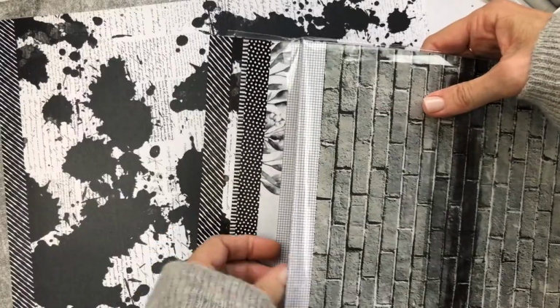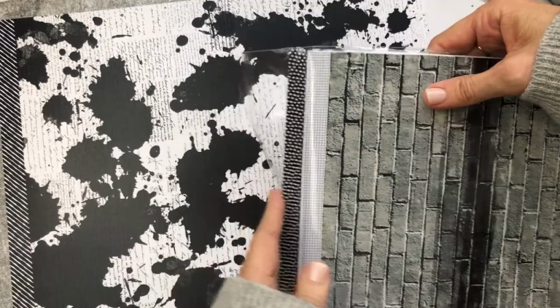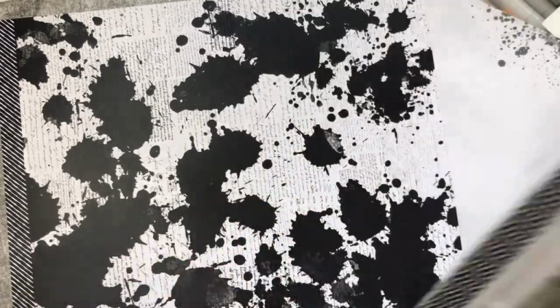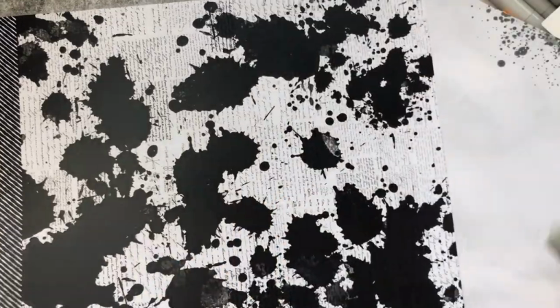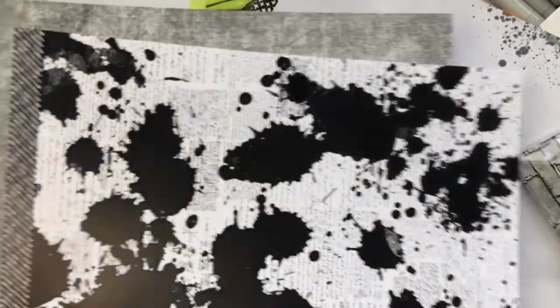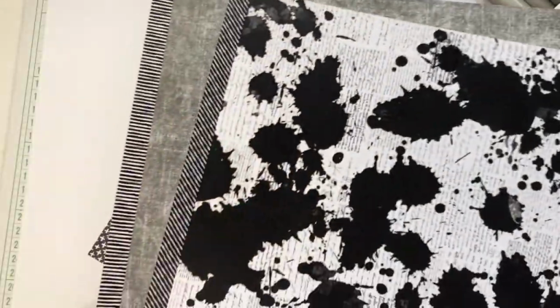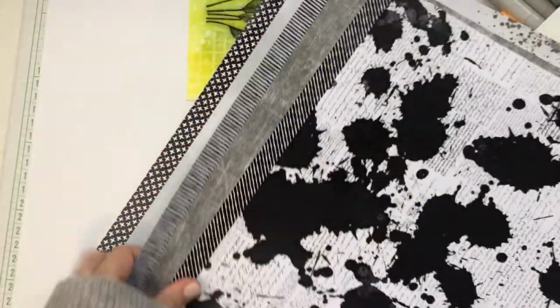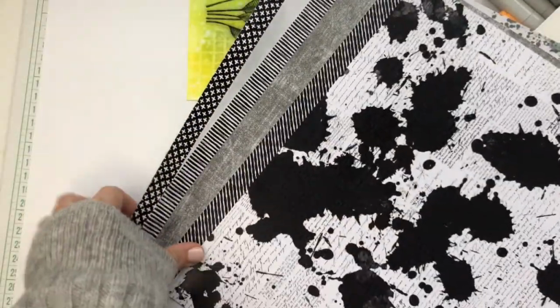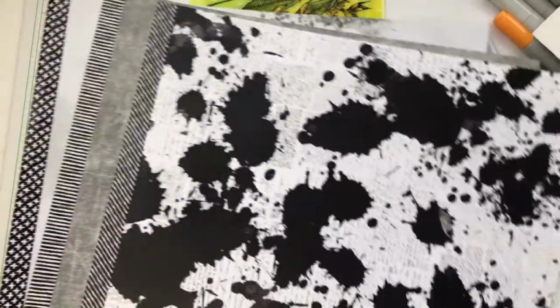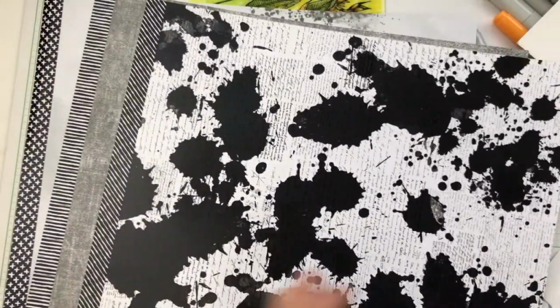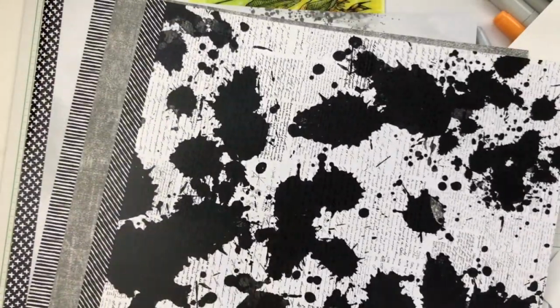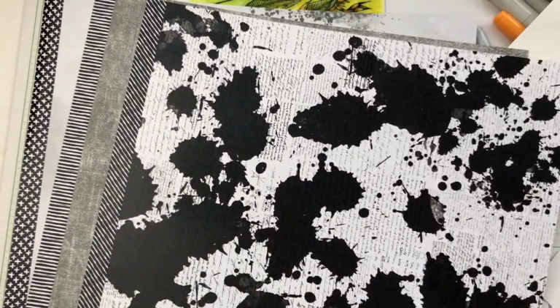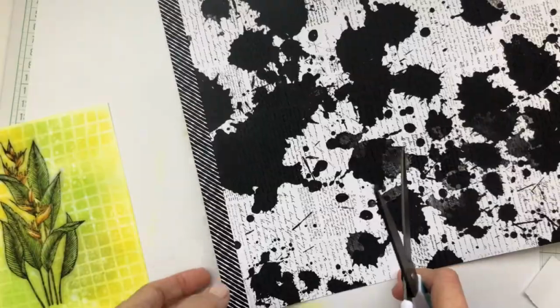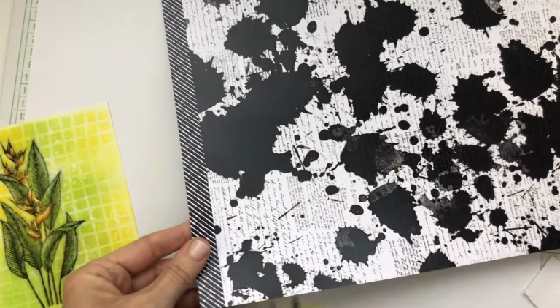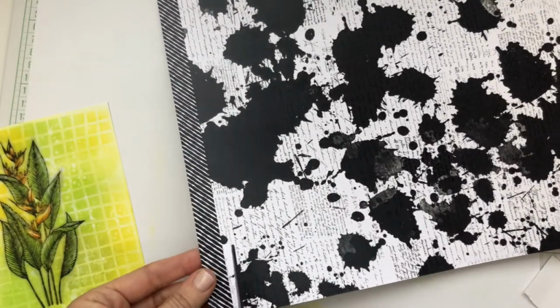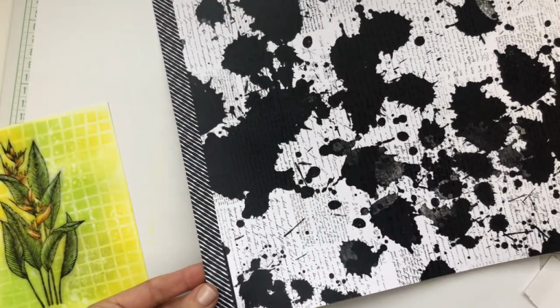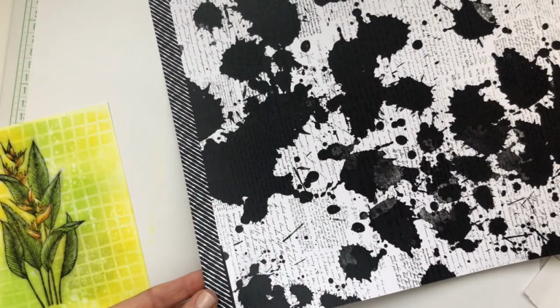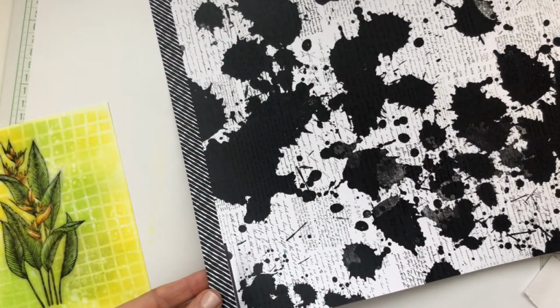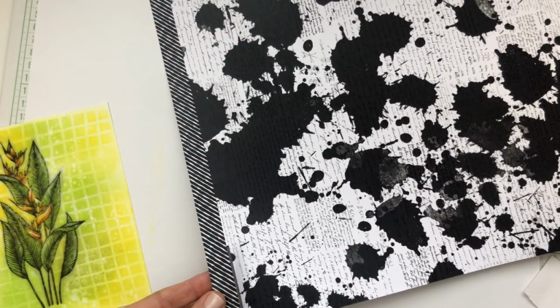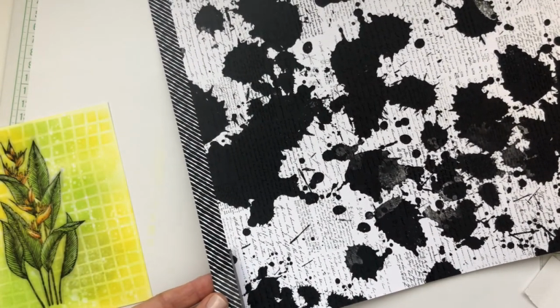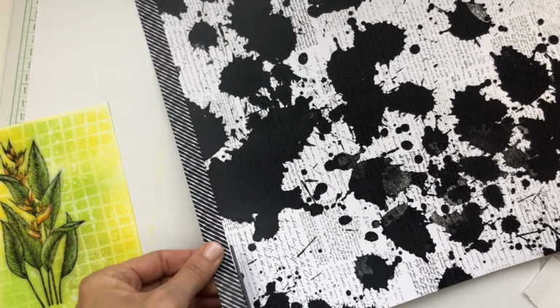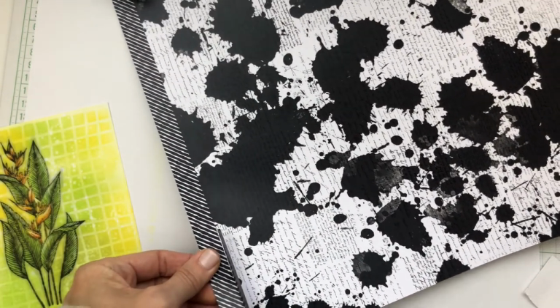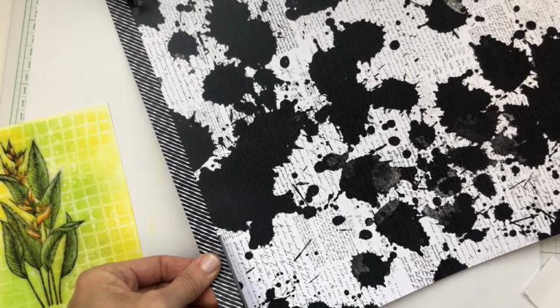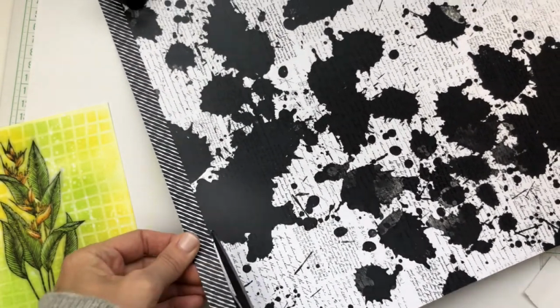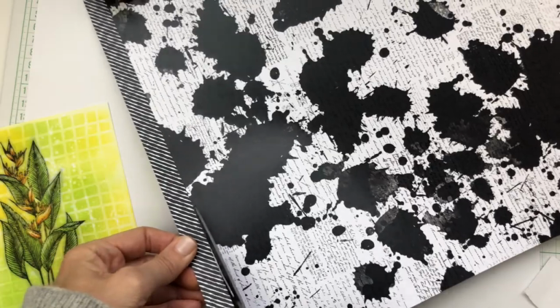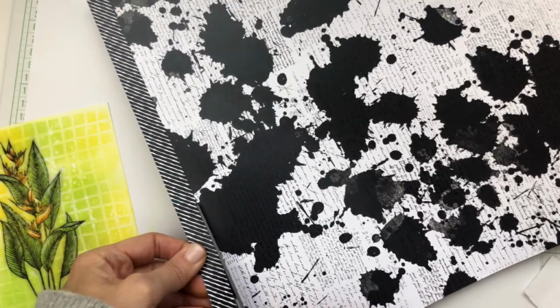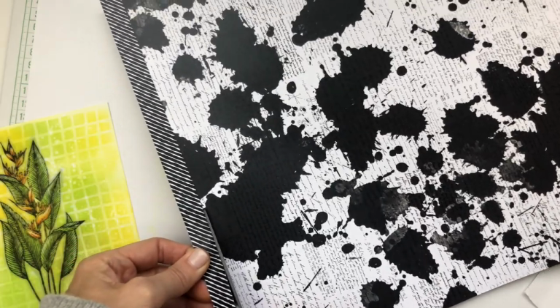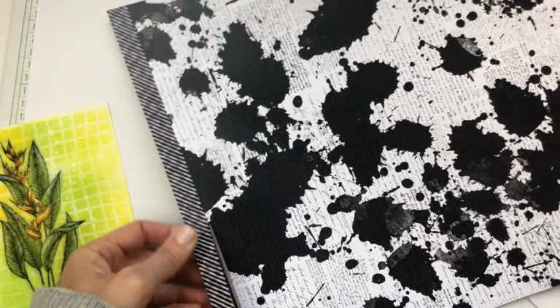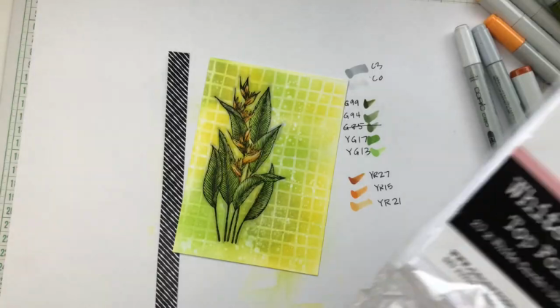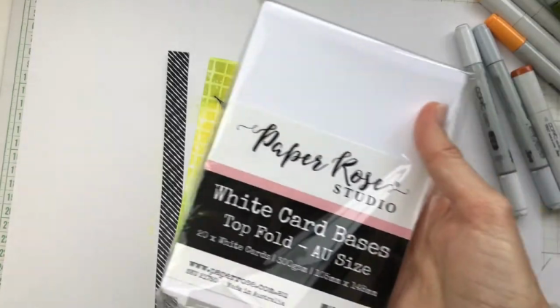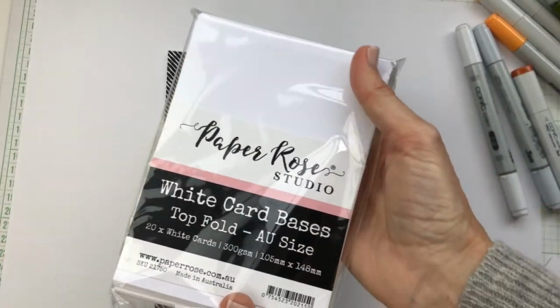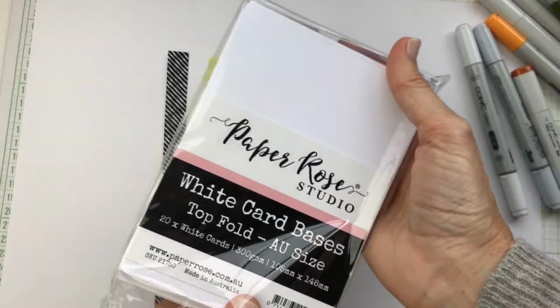I'm cutting one of the edge strips from a piece of paper from the Monochrome Garden 12x12 paper pack. Finally, I'm layering everything up on a pre-folded card base and adding some sentiments from the Big Sentiments 1.0 pack.